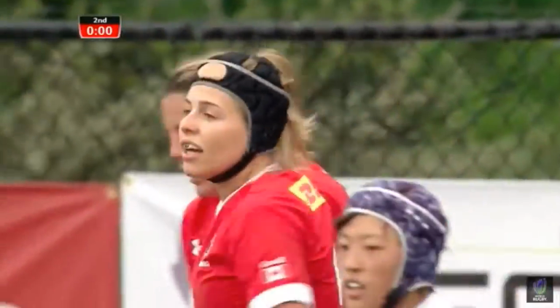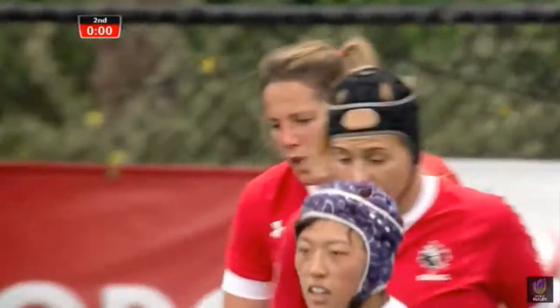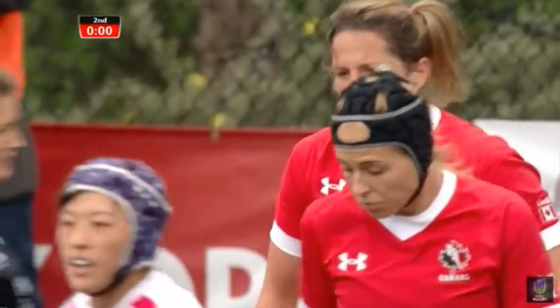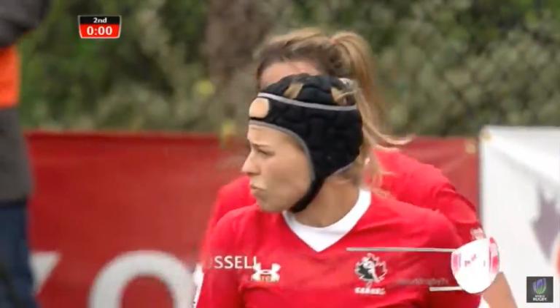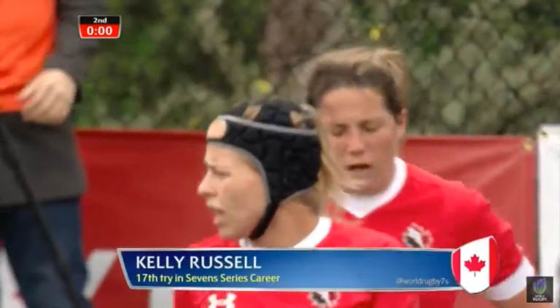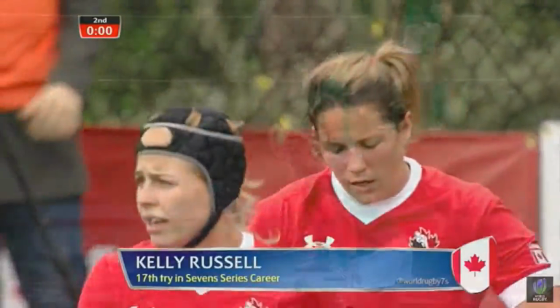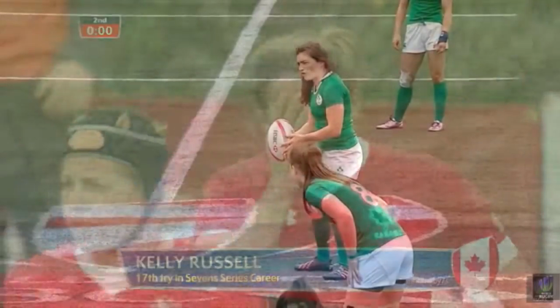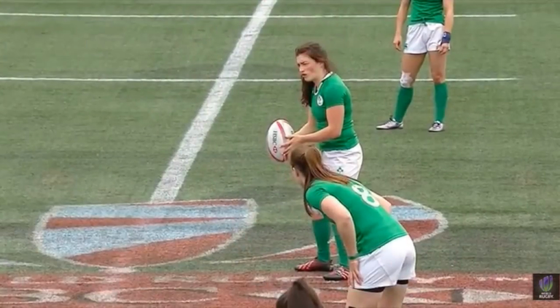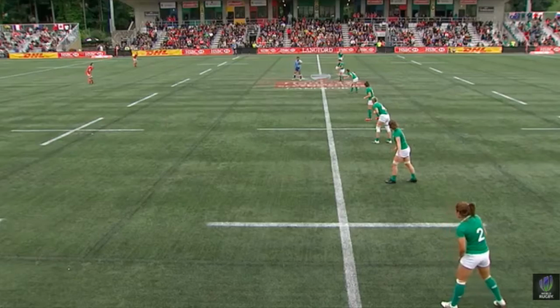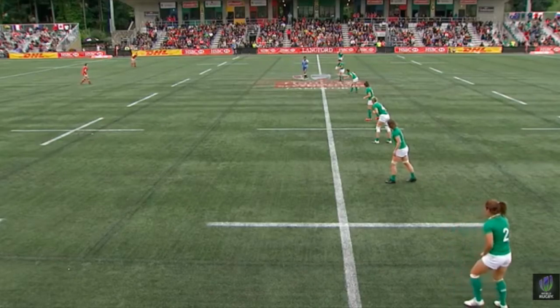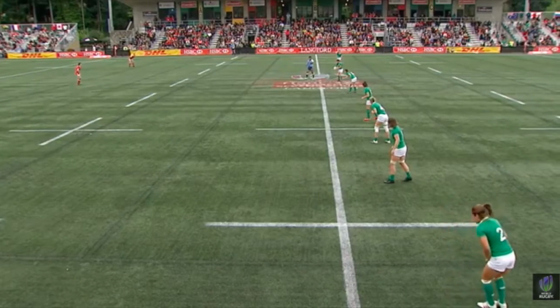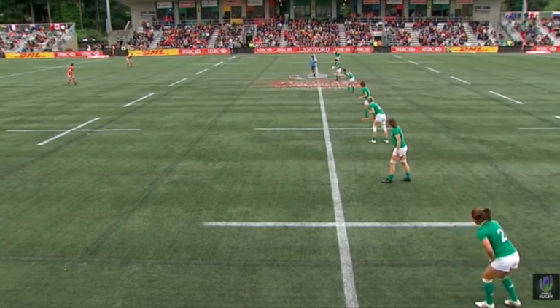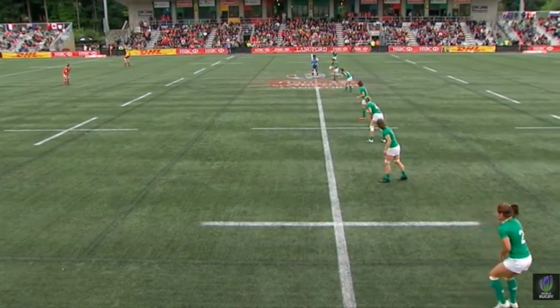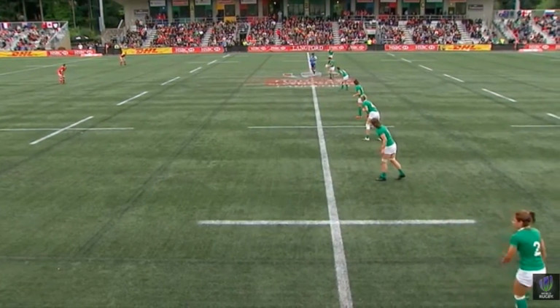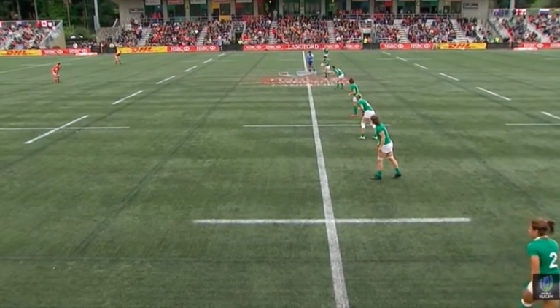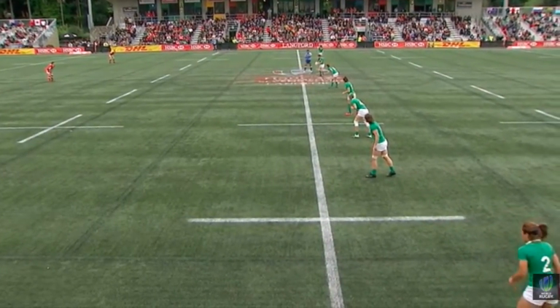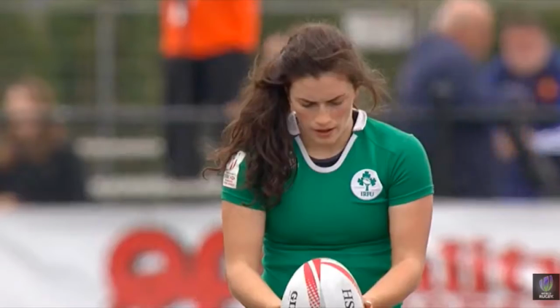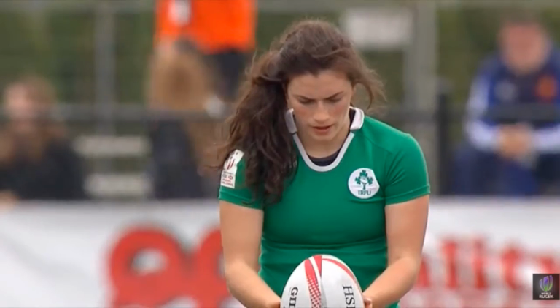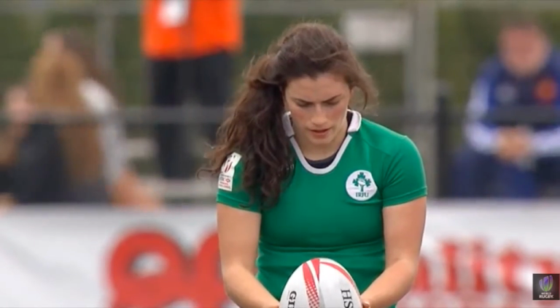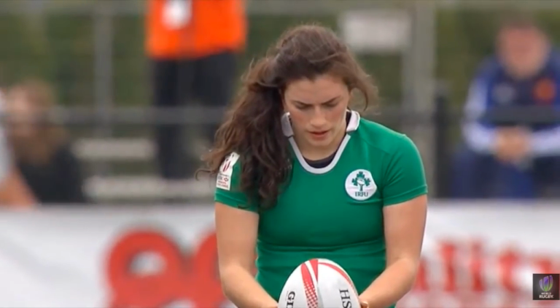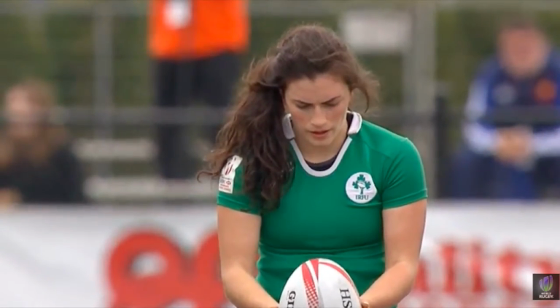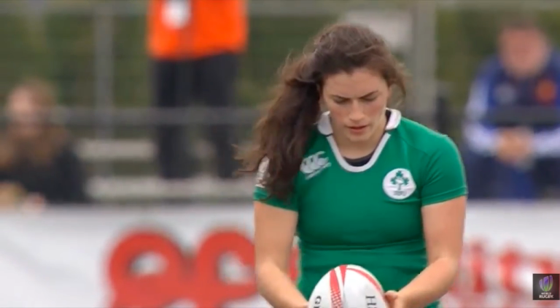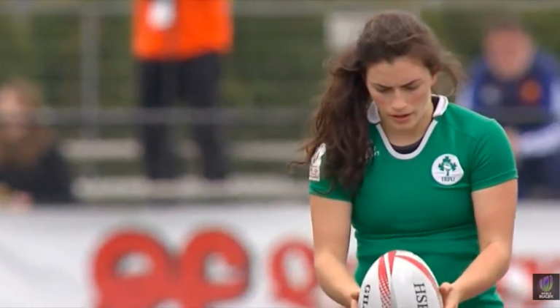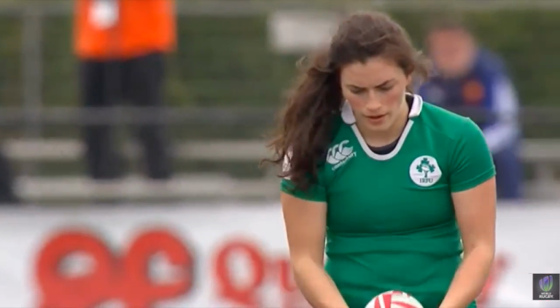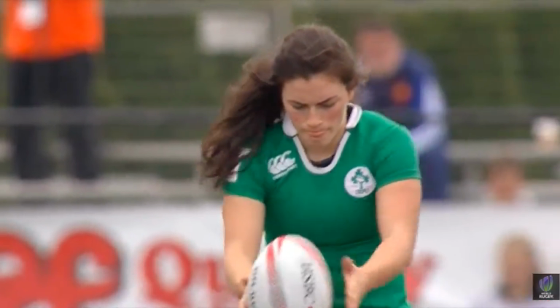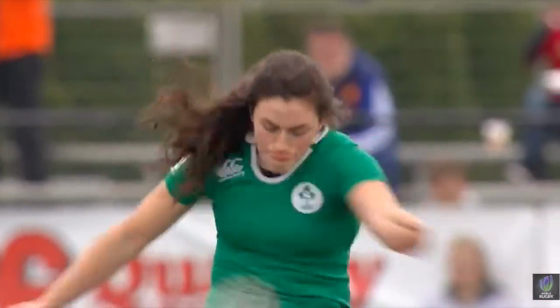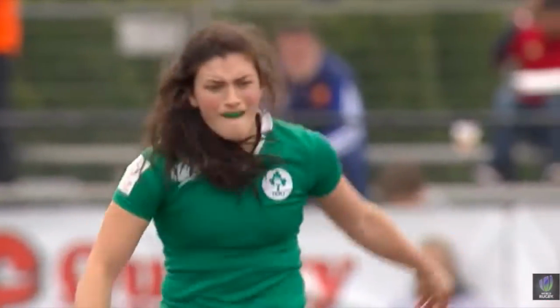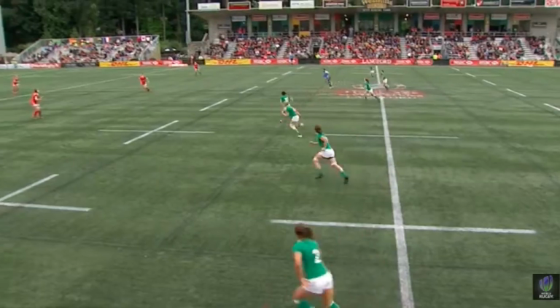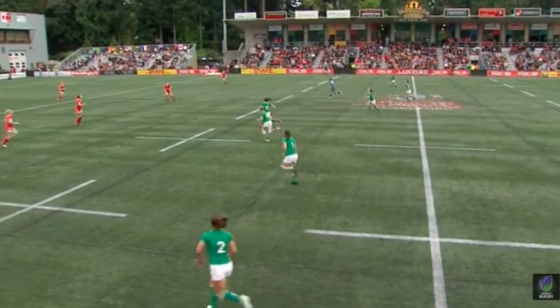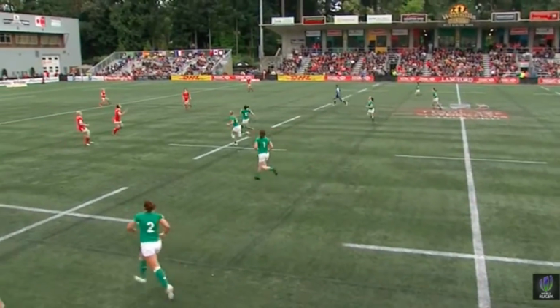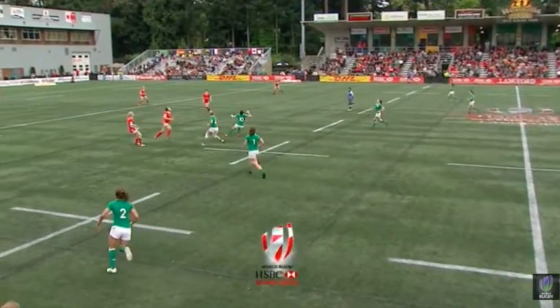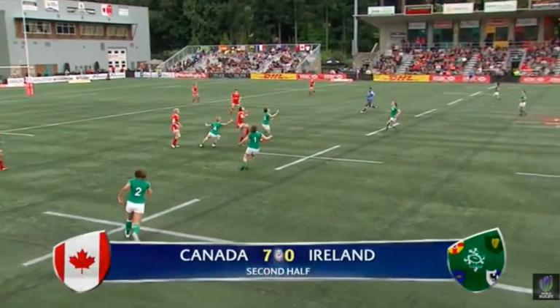Just showing her strength, power, and pace. Ireland trailing by a single try, but seven points. And it's going to be Lucy Mulhall to get us back underway here in Langford. Hashtag Canada Sevens if you want to get involved on social media.